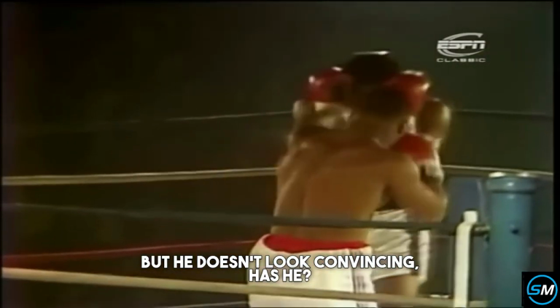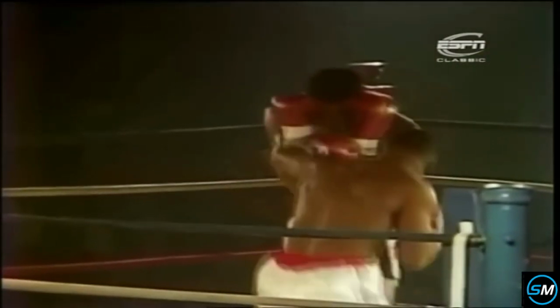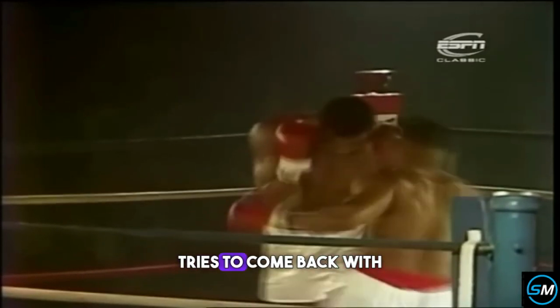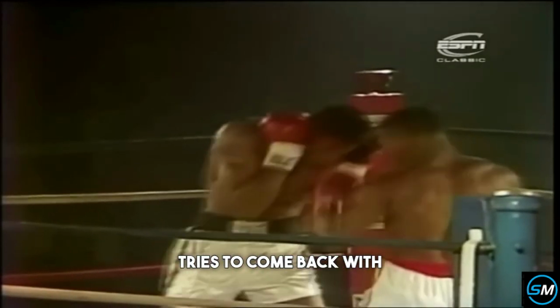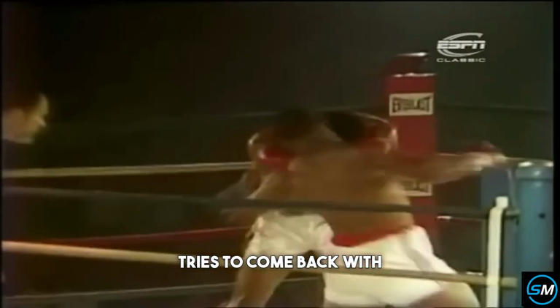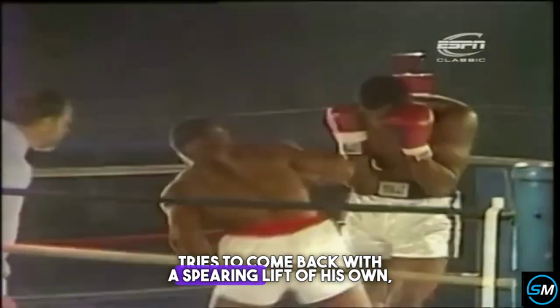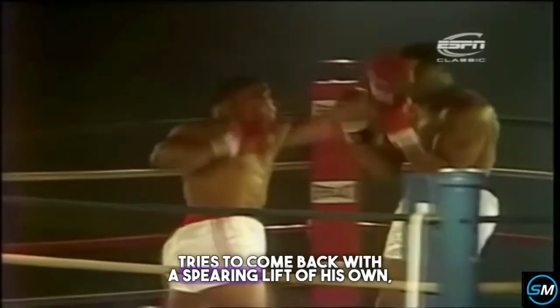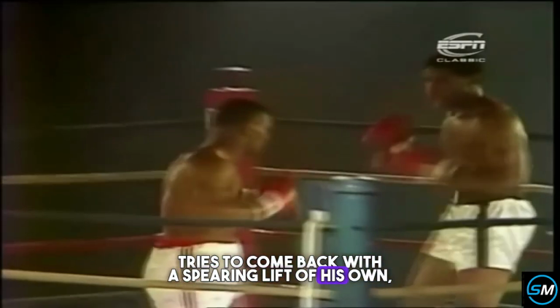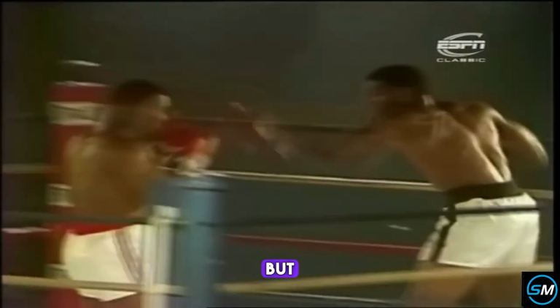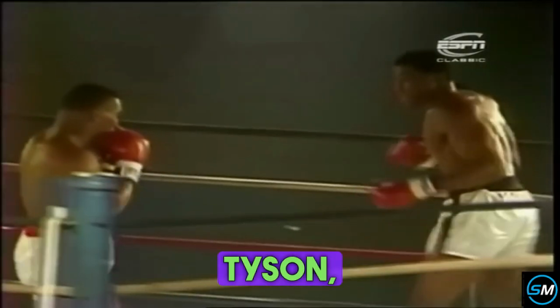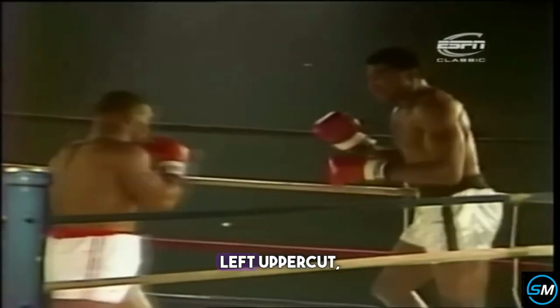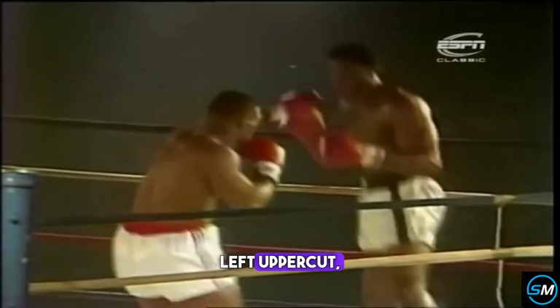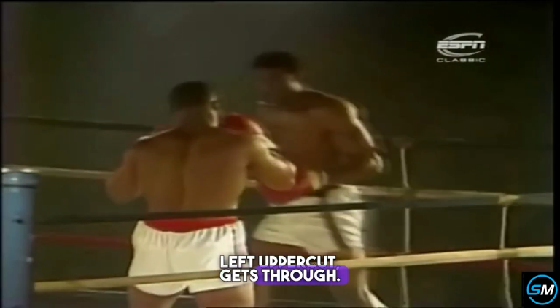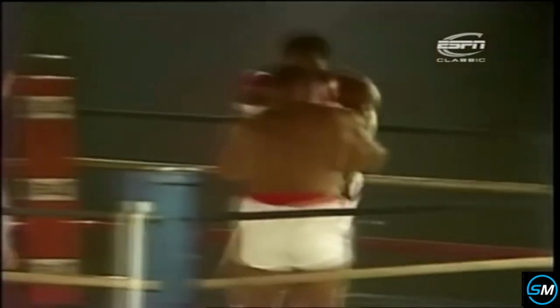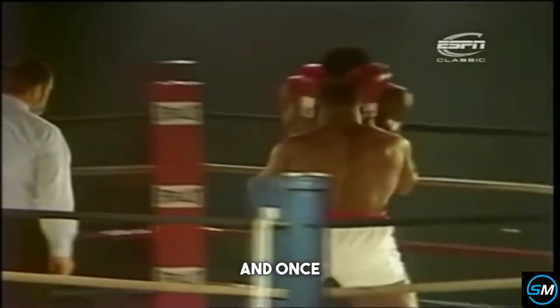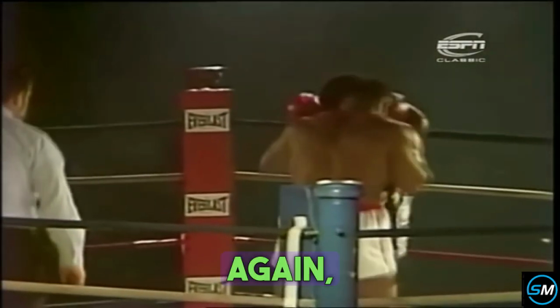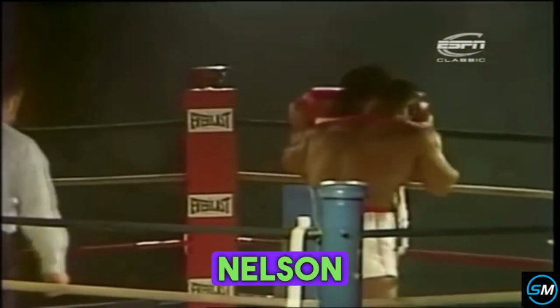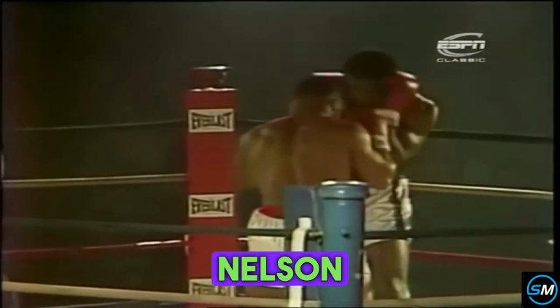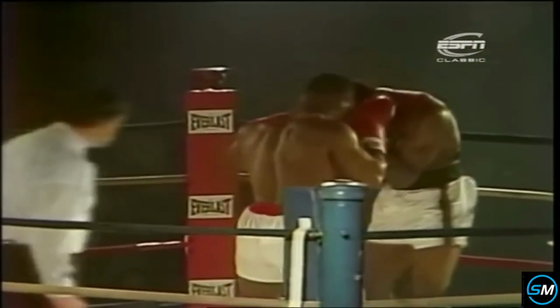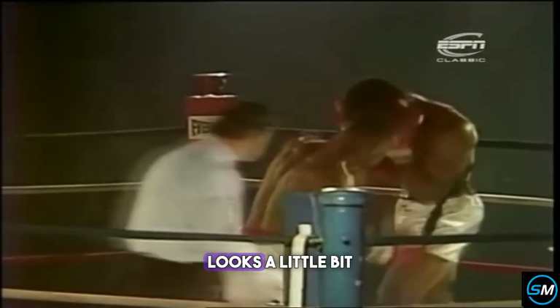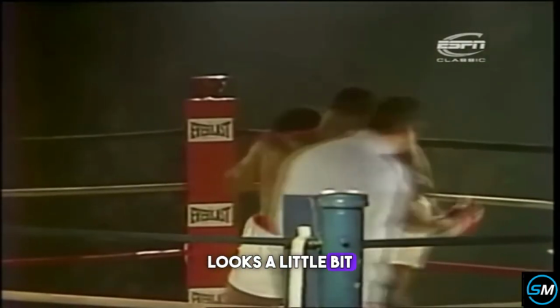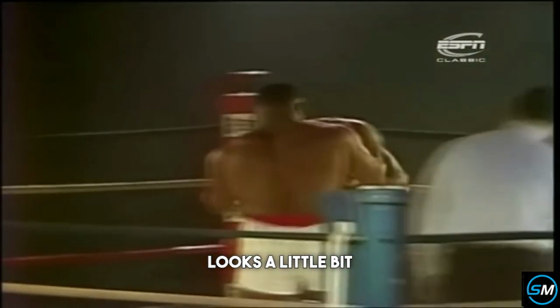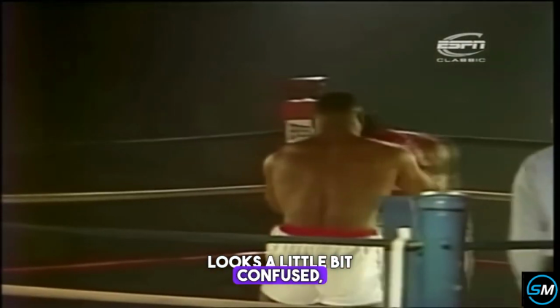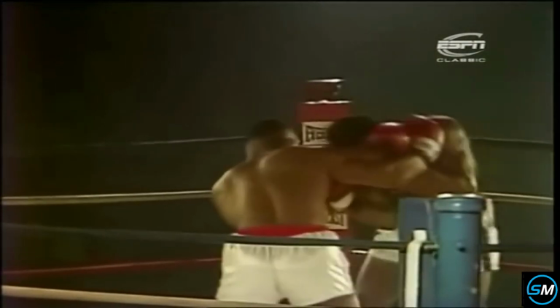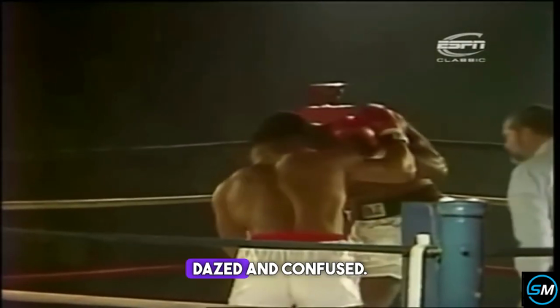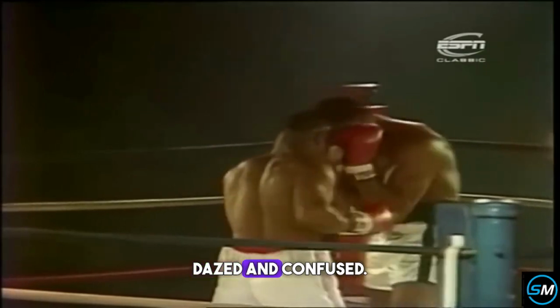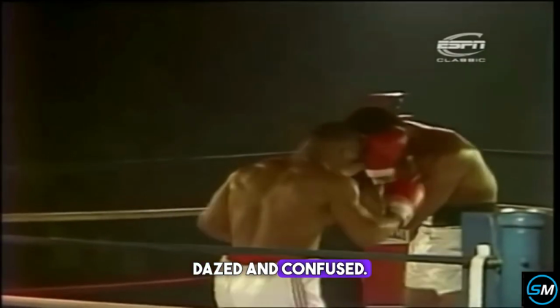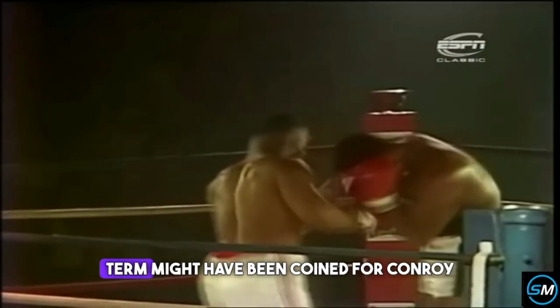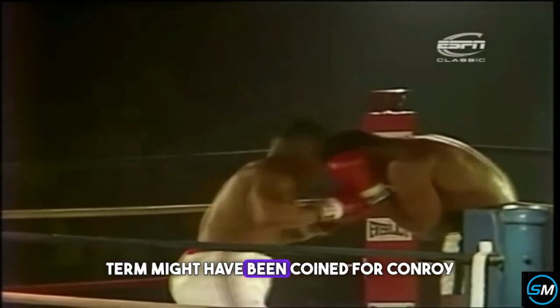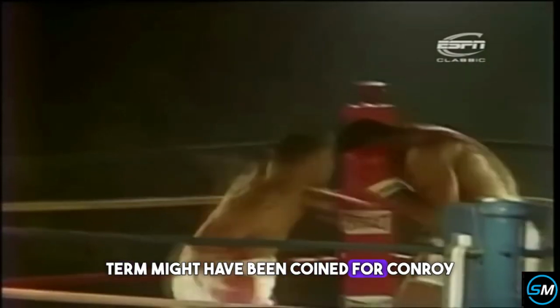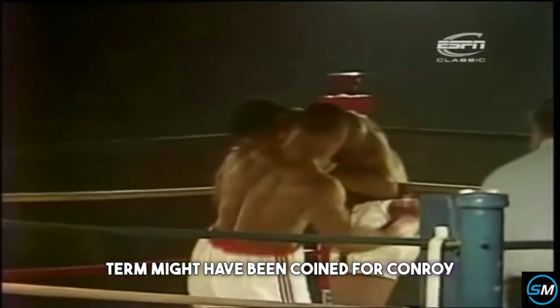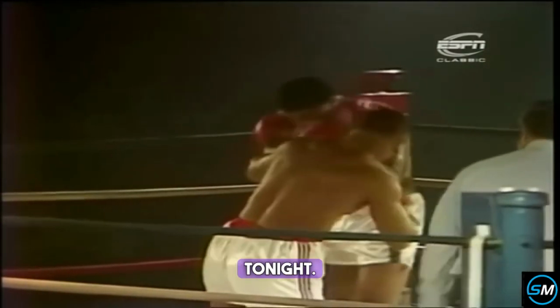It doesn't look convincing, does he? He tries to come back with a spearing jab of his own, but Tyson's left uppercut gets through. And once again Nelson looks a little bit confused — dazed and confused. That term might have been coined for Conroy Nelson tonight.